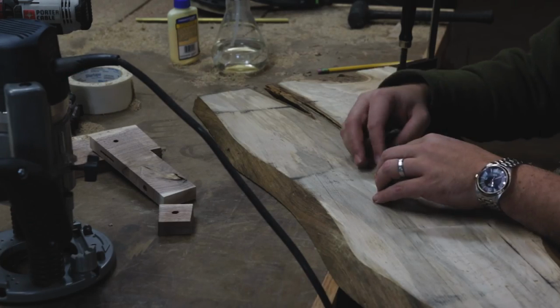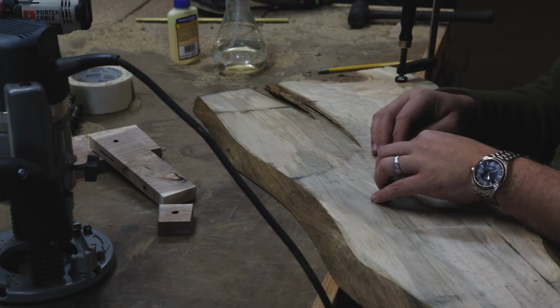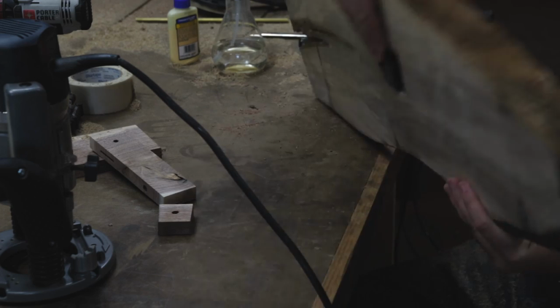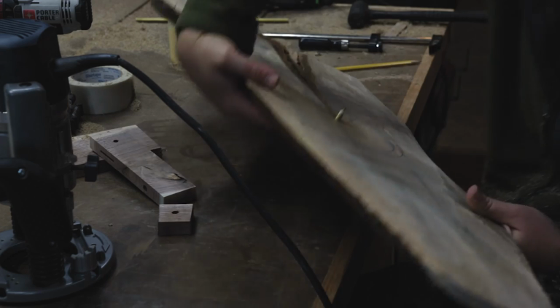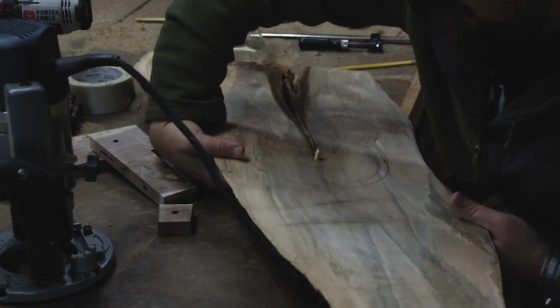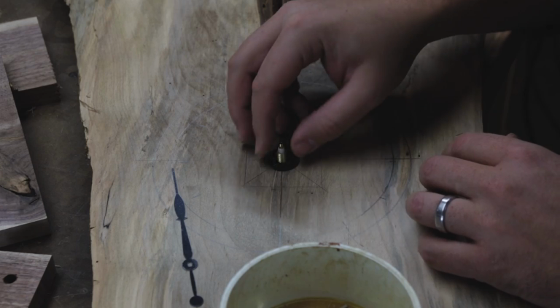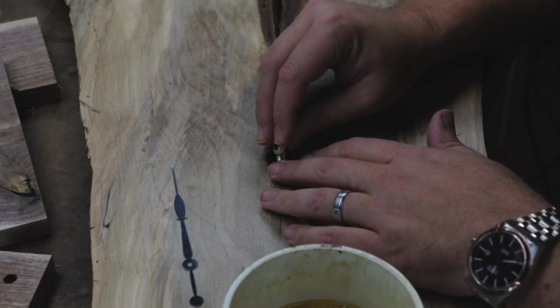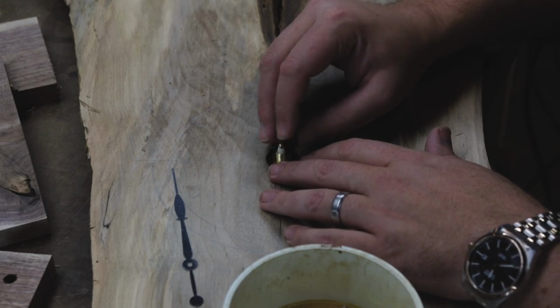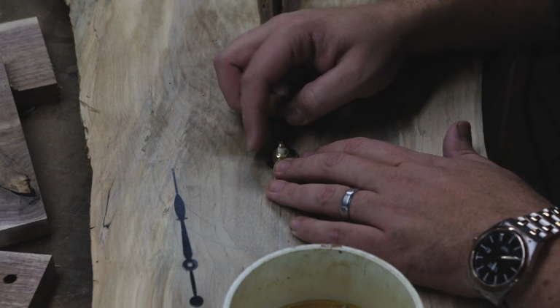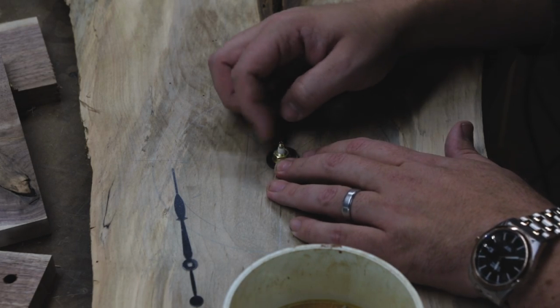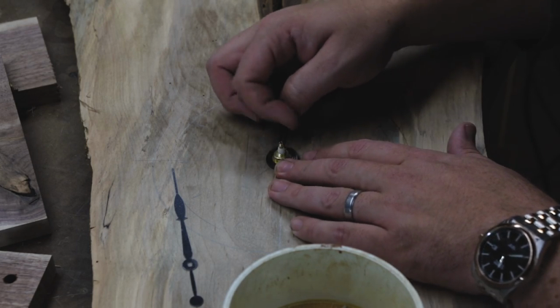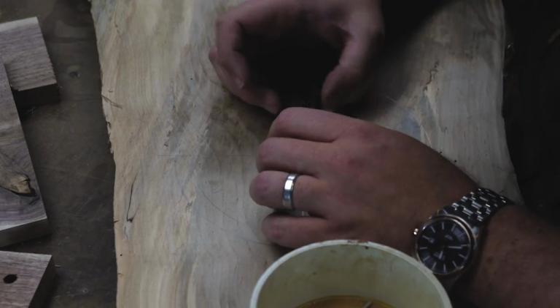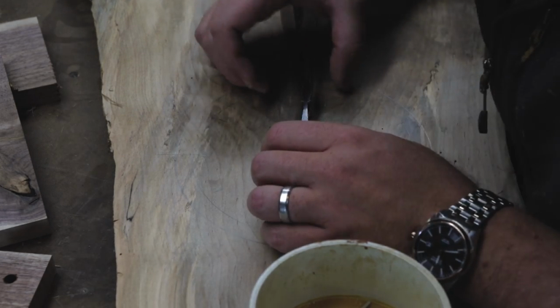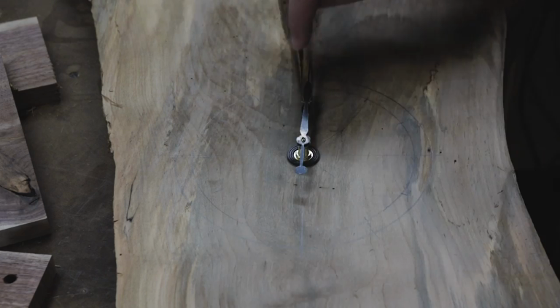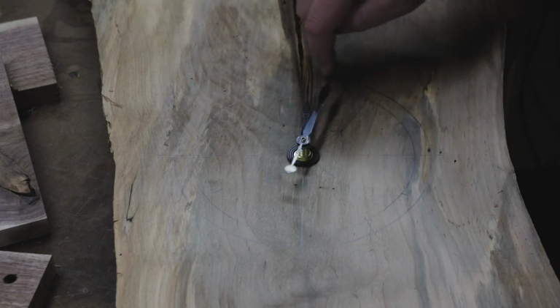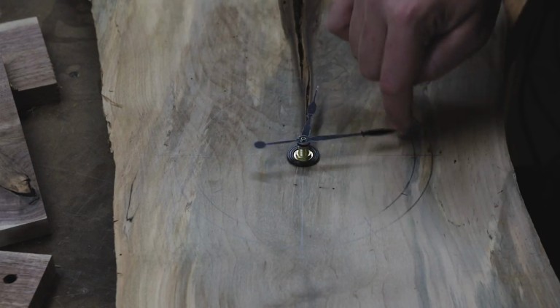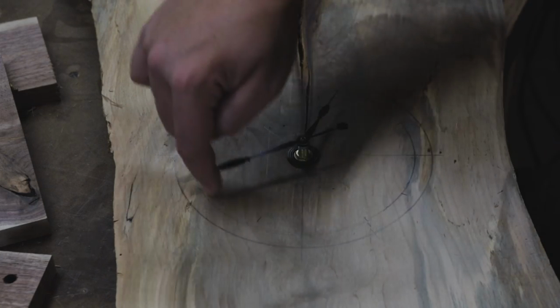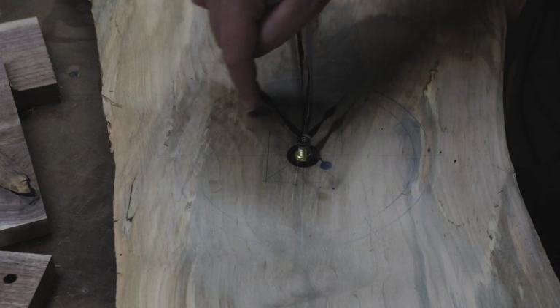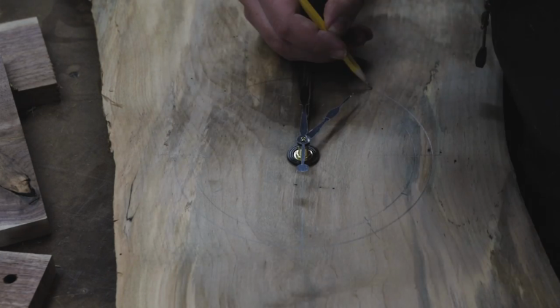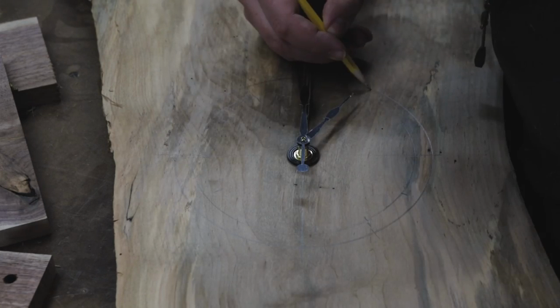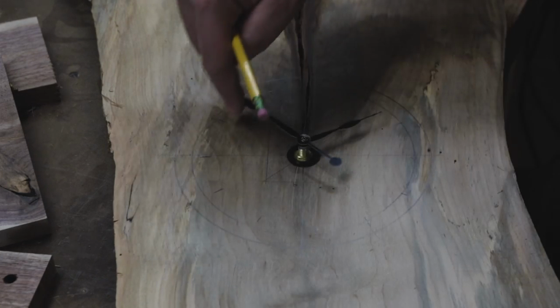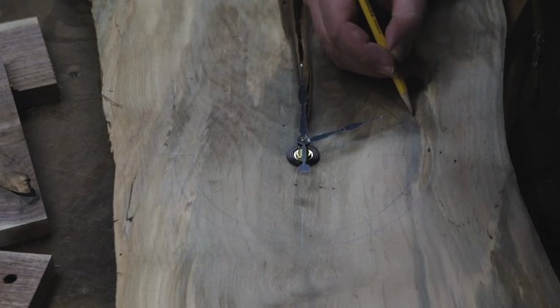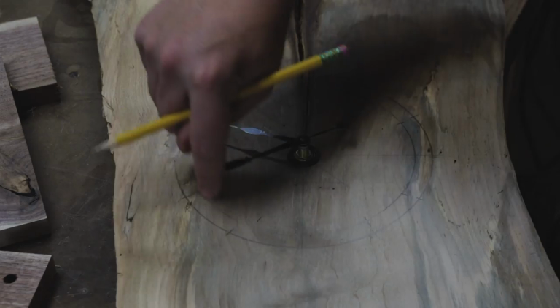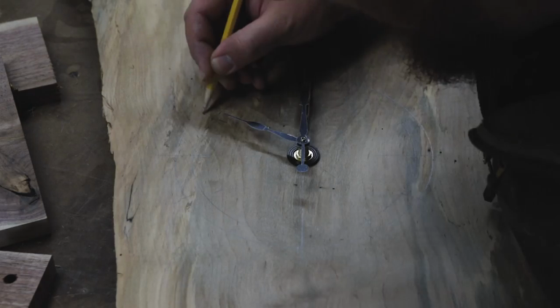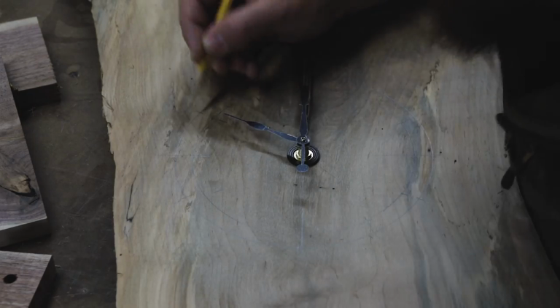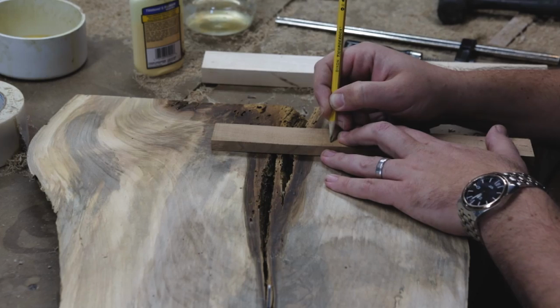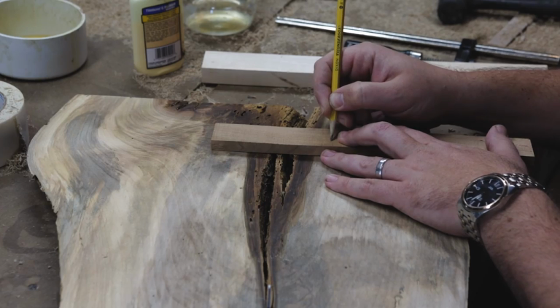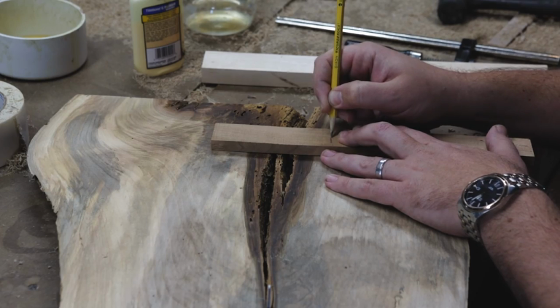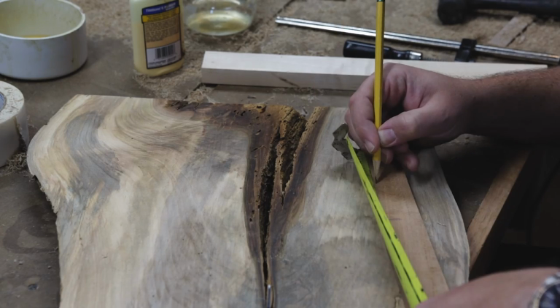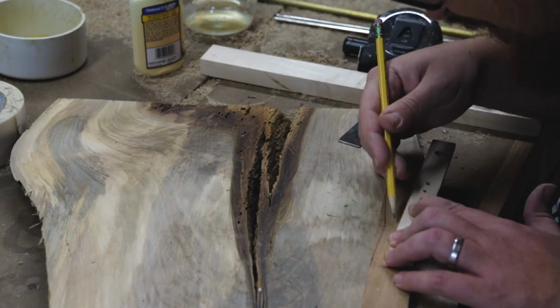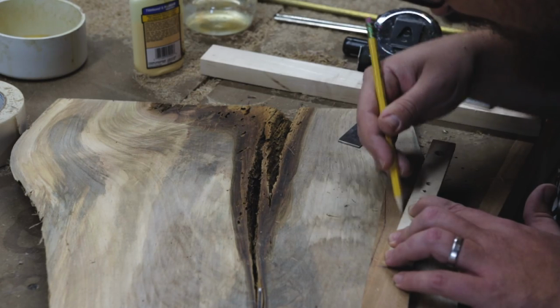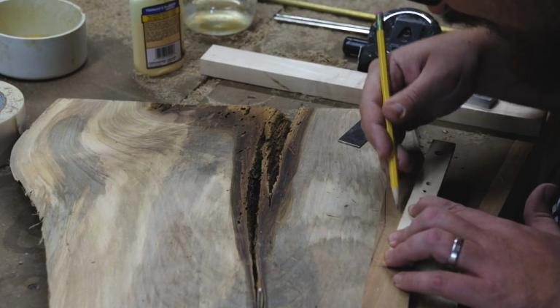I assembled the movement and hands at 12 o'clock, moved the minute hand one full rotation, and marked the placement for the hours along the circle I drew. I learned this from comments in the last clock video I made — it's stupidly simple, way easier than doing any math, and it's pretty foolproof.